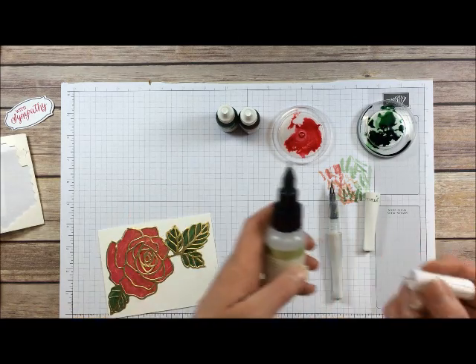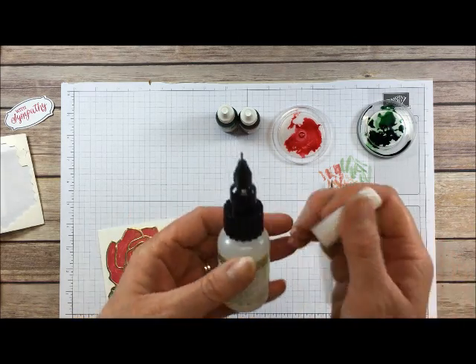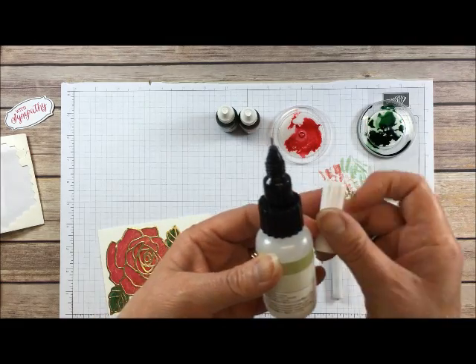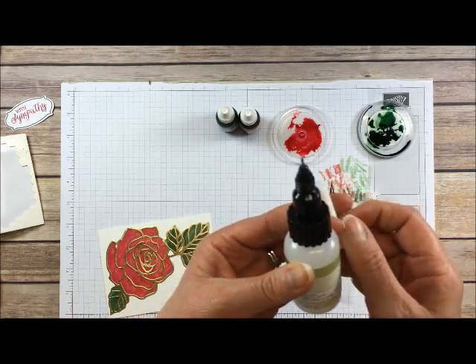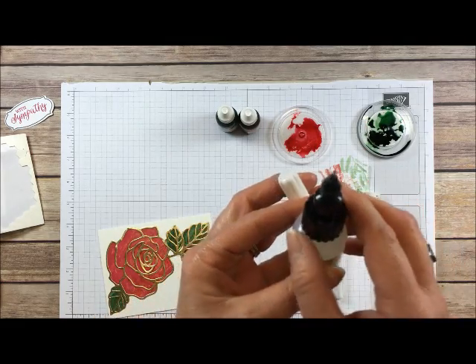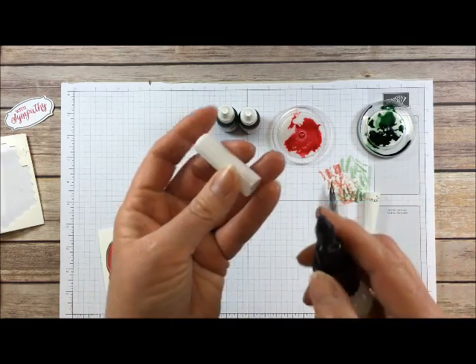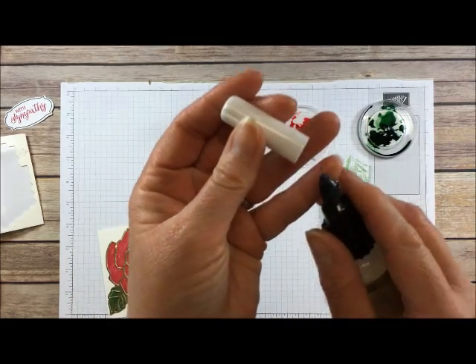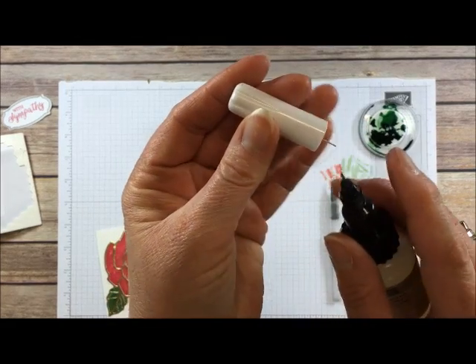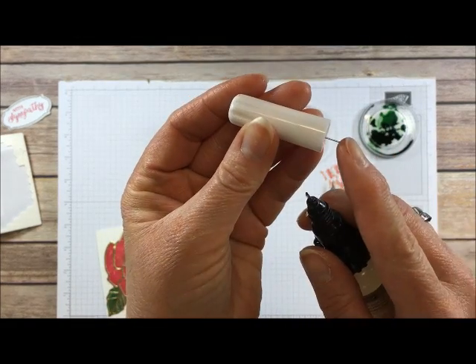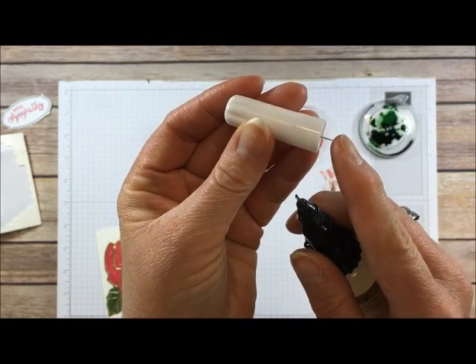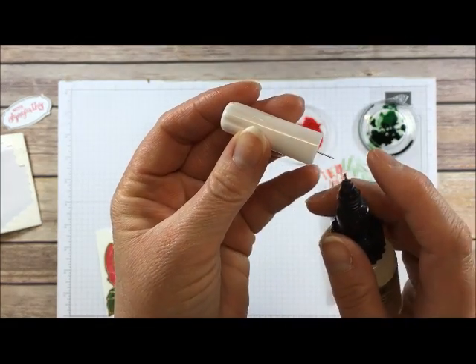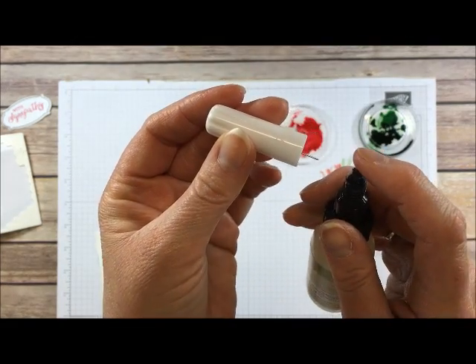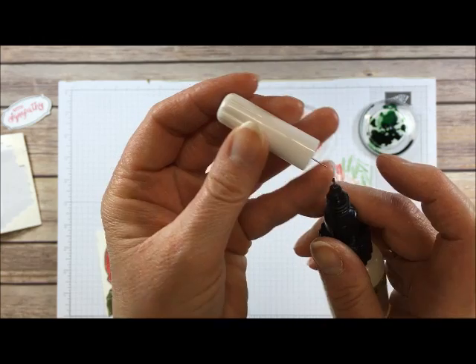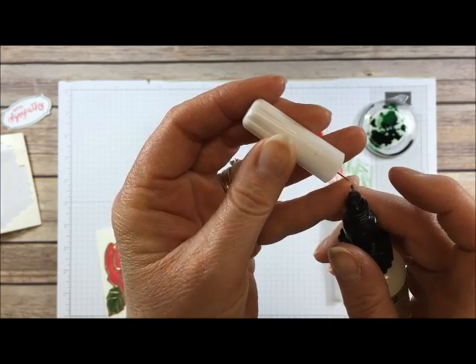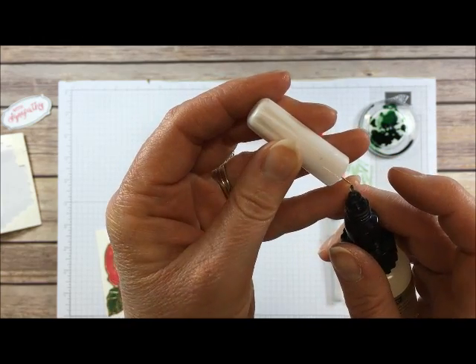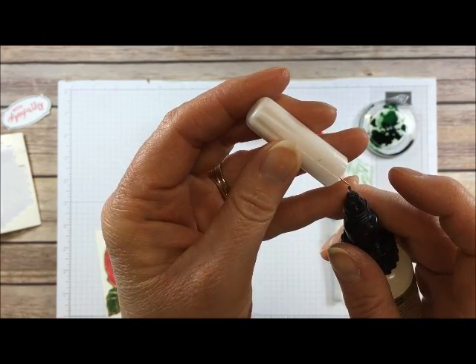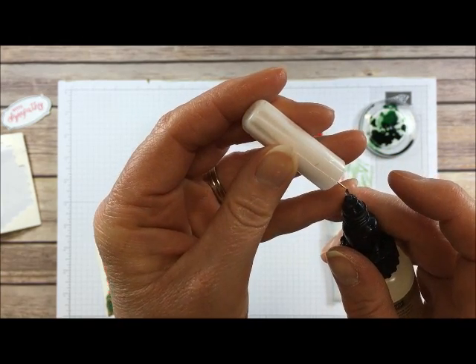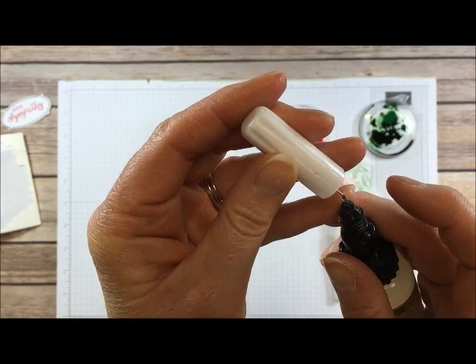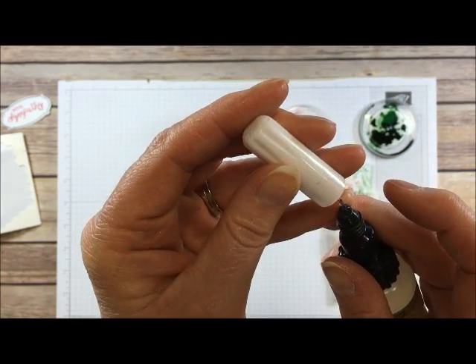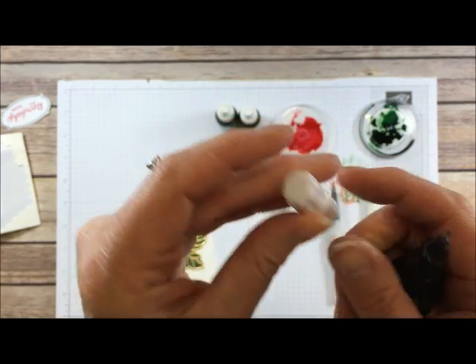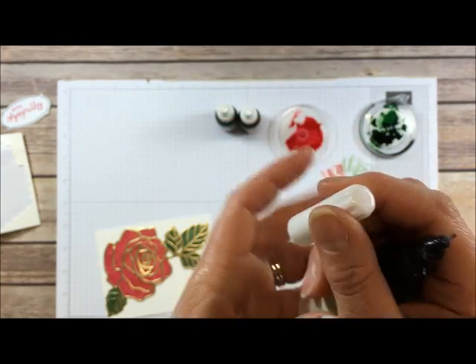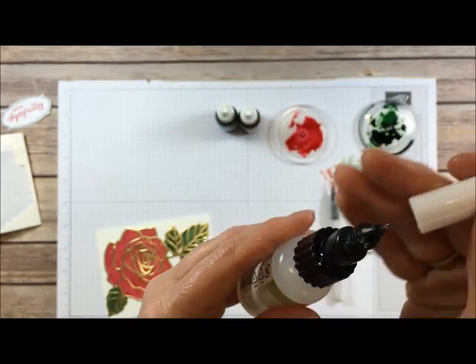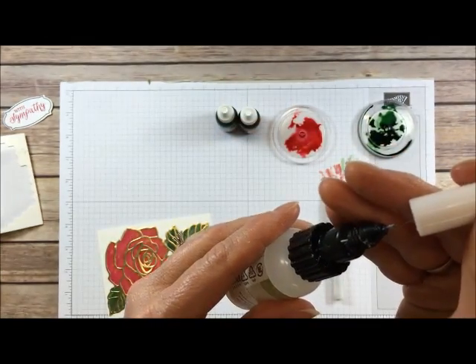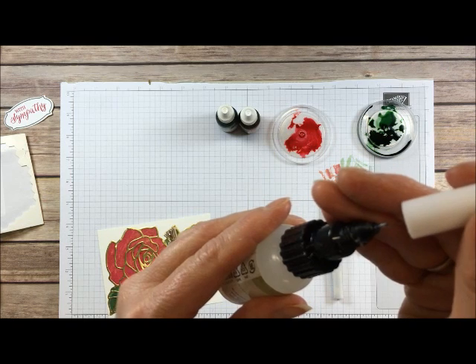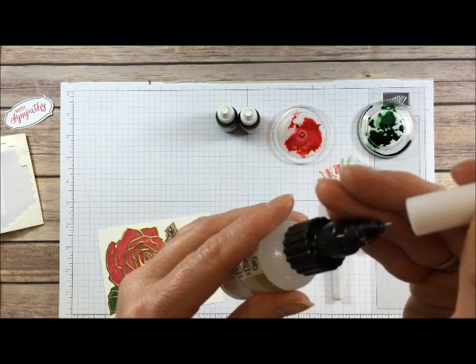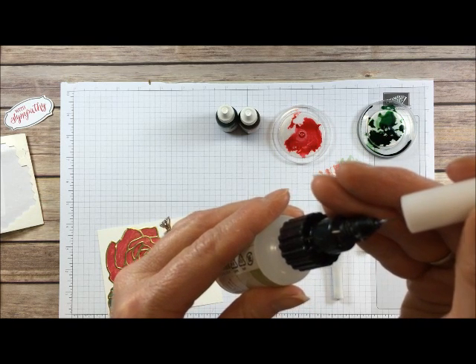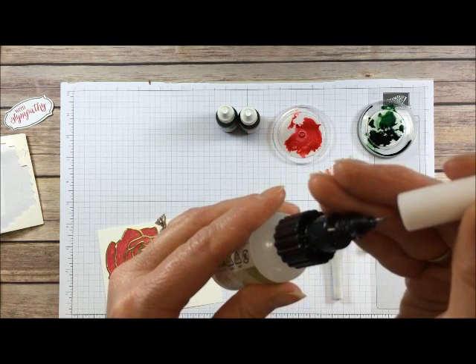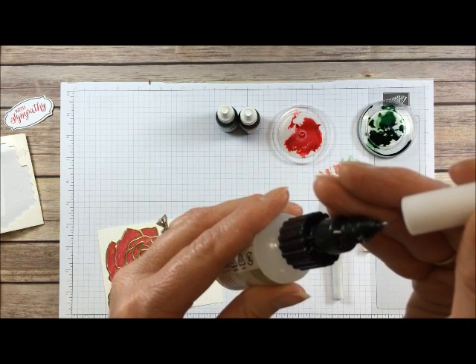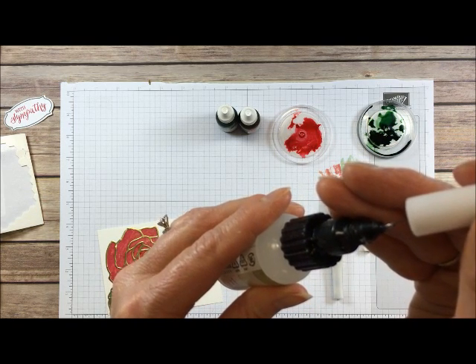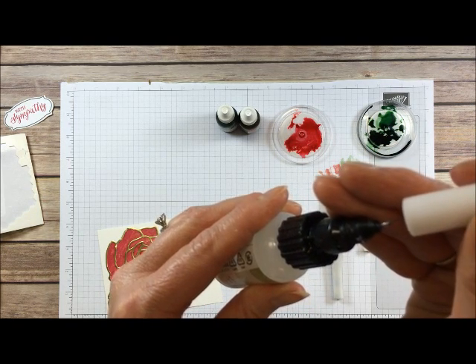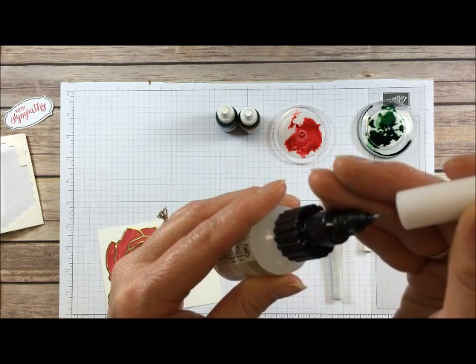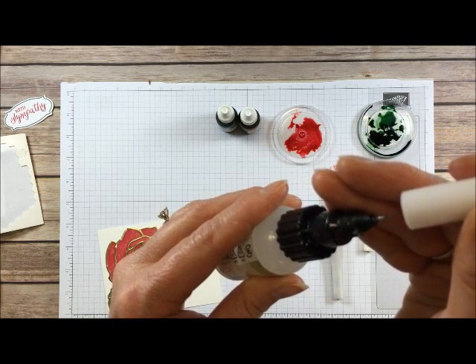When you put the lid back on the fine tip glue pen, make sure you put the little needle-like thing in the applicator tip — that will keep it clean so that the next time you use it, you don't have to clean out dried-up glue.